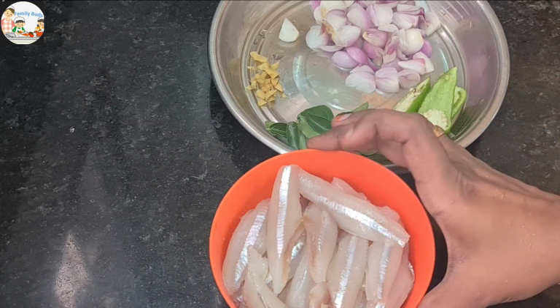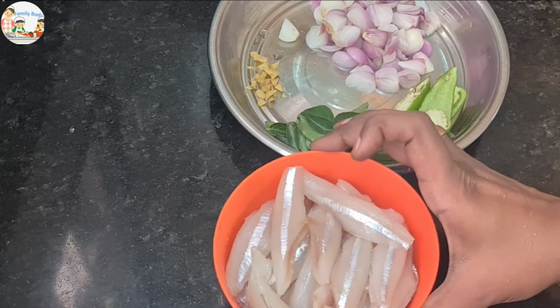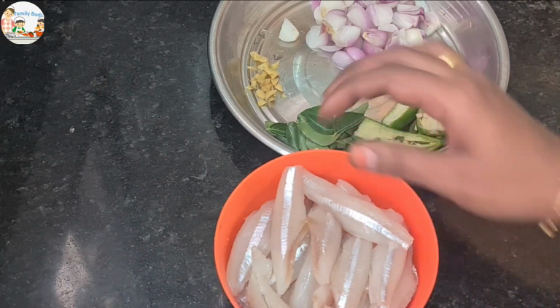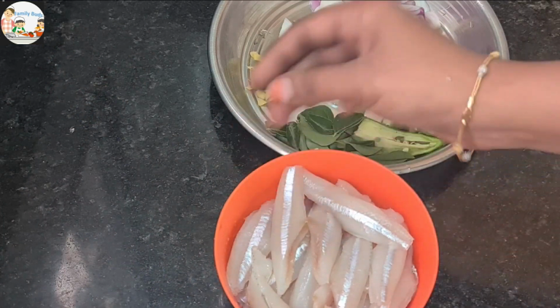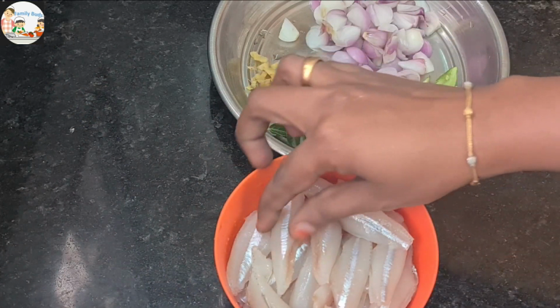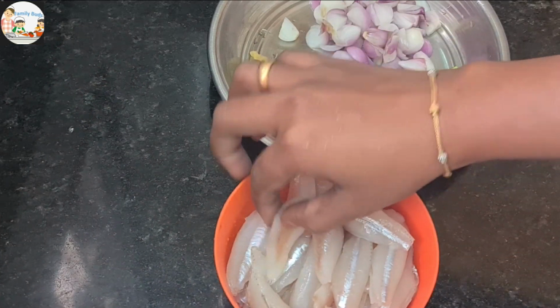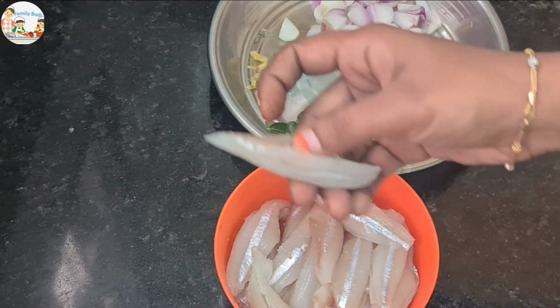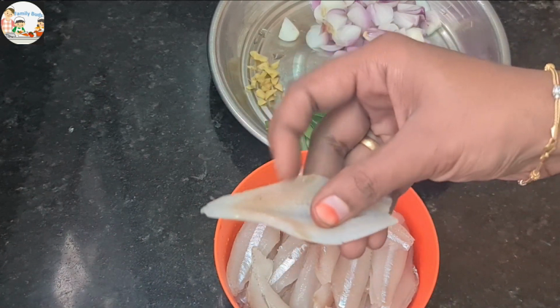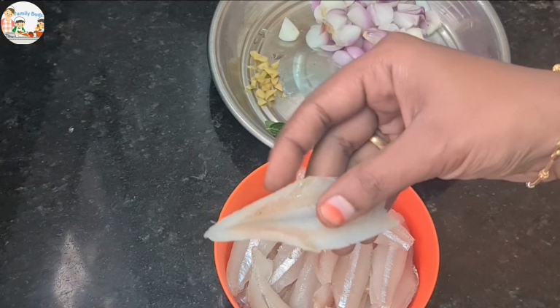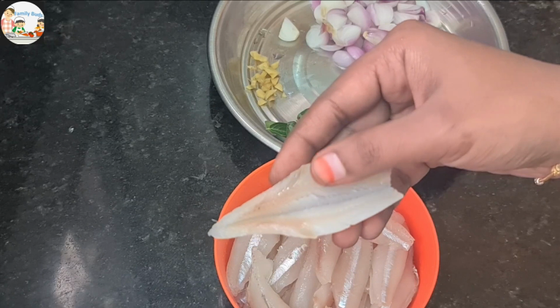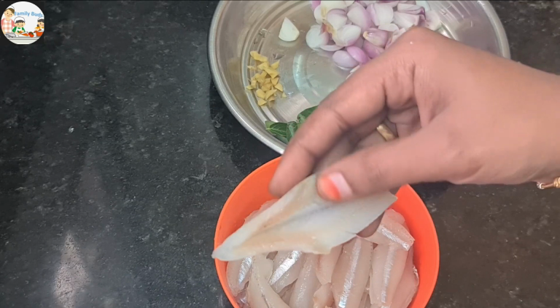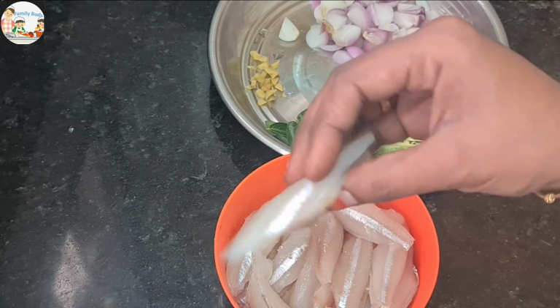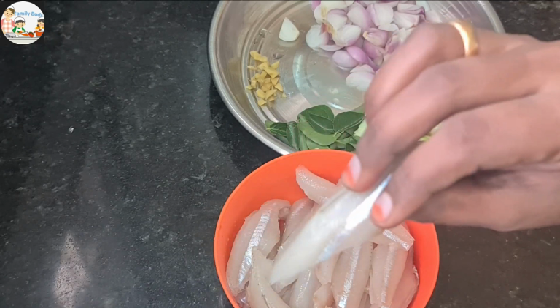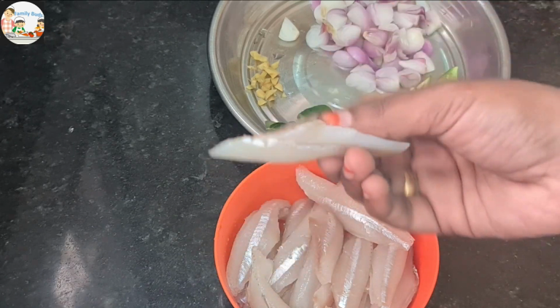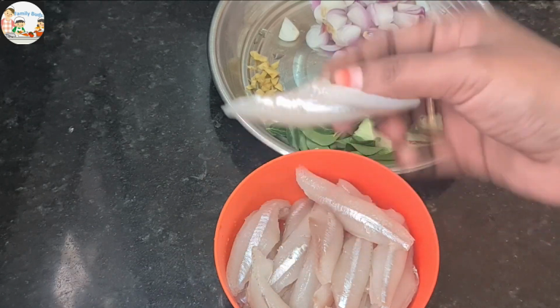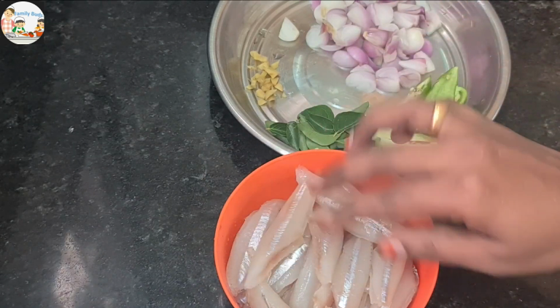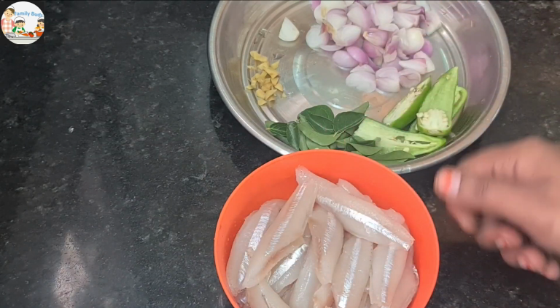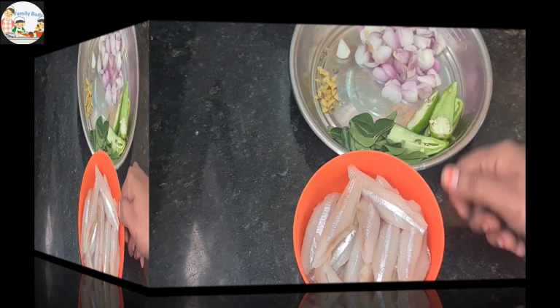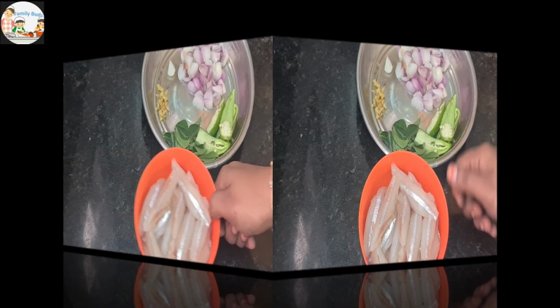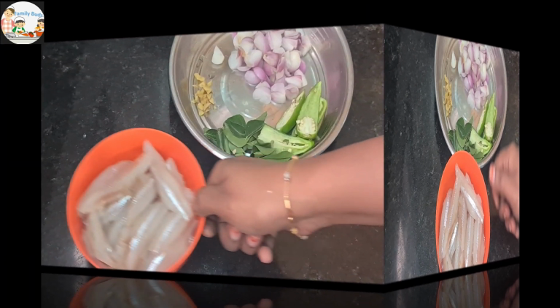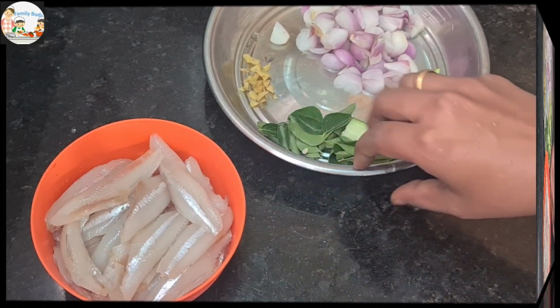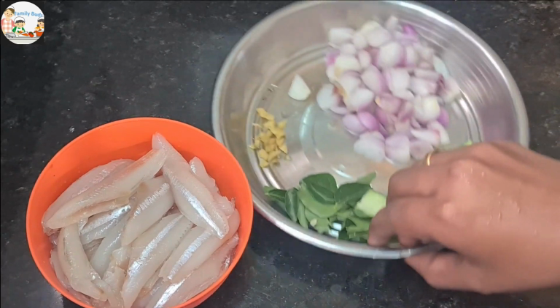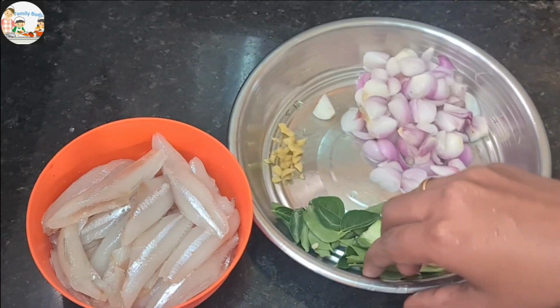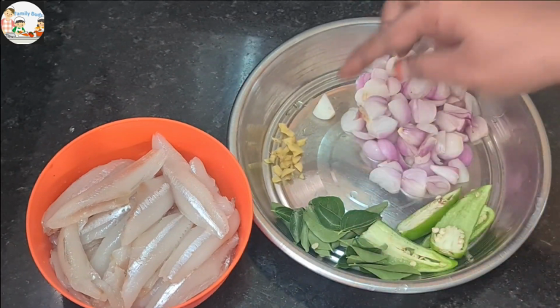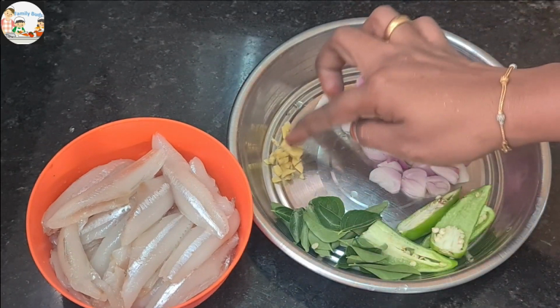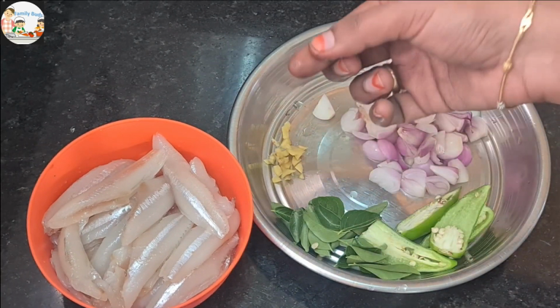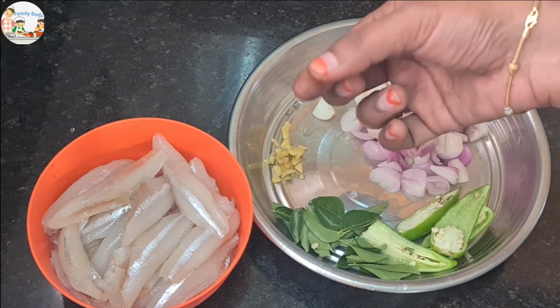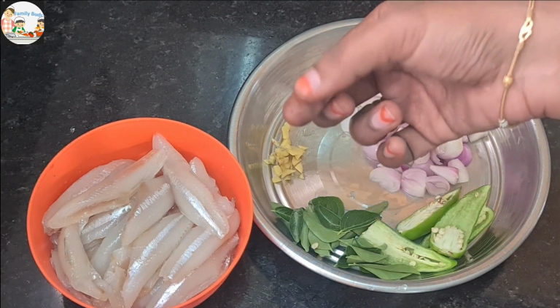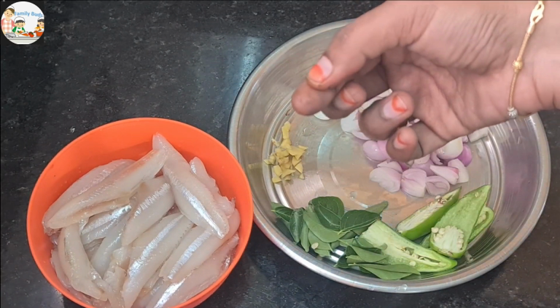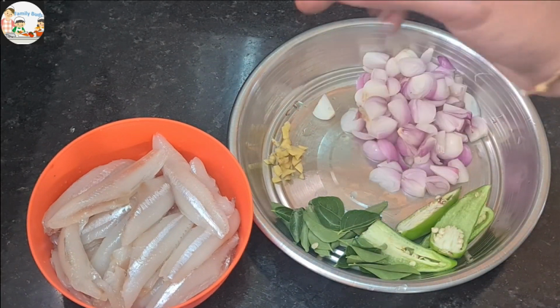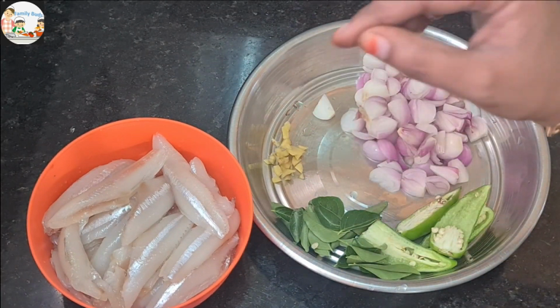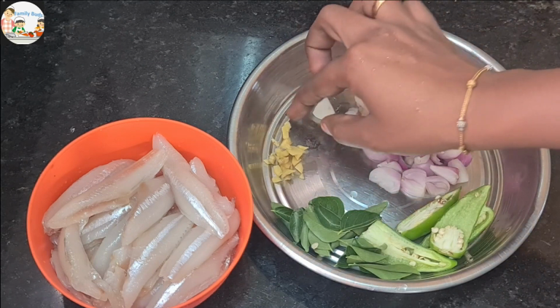I have 780 grams of nettole thoran. I will cut the nettole thoran and prepare it.